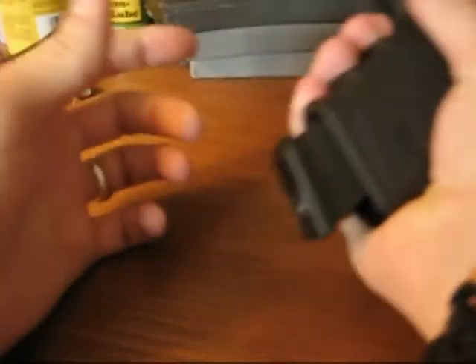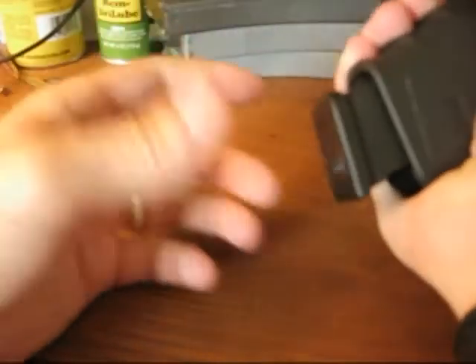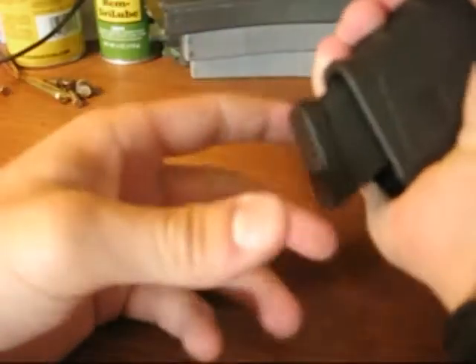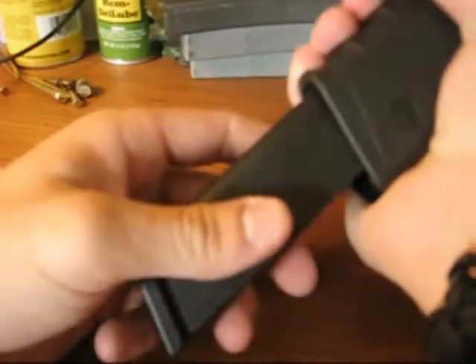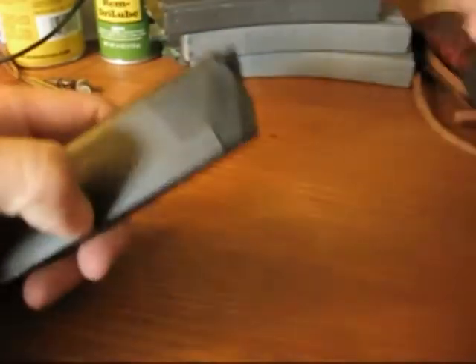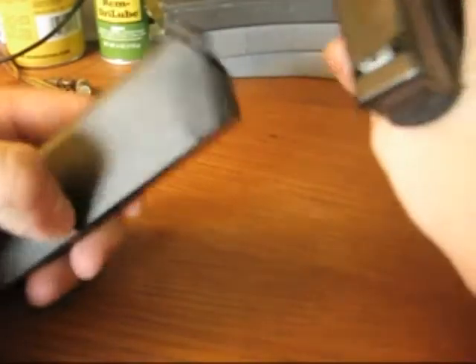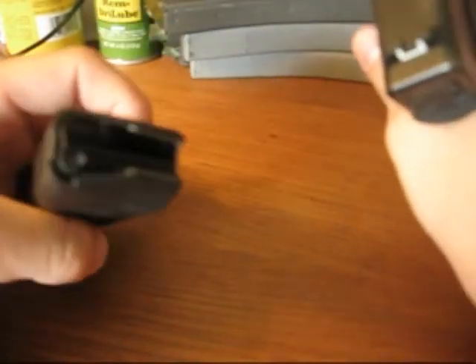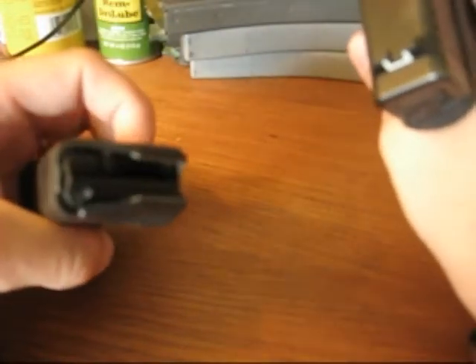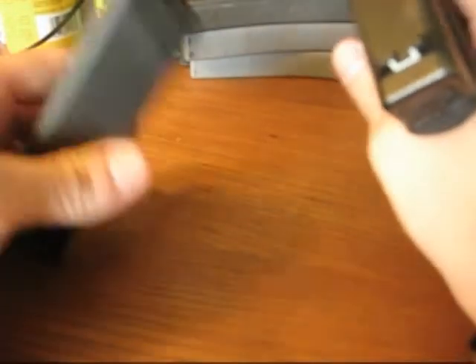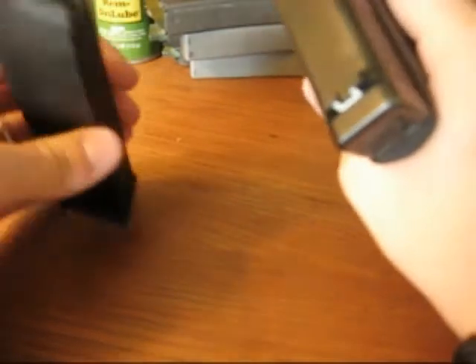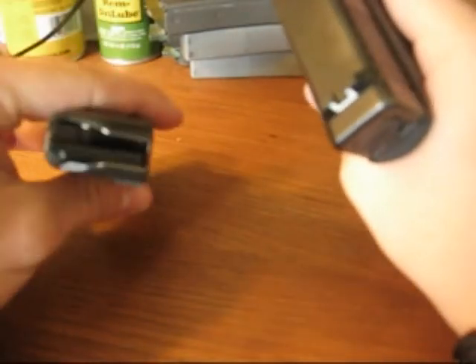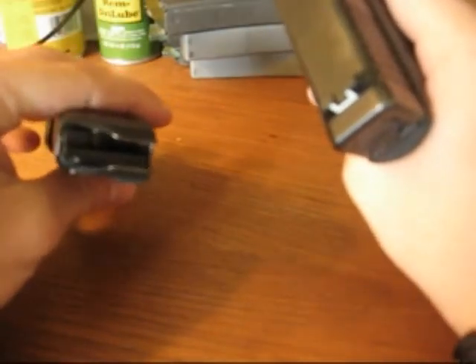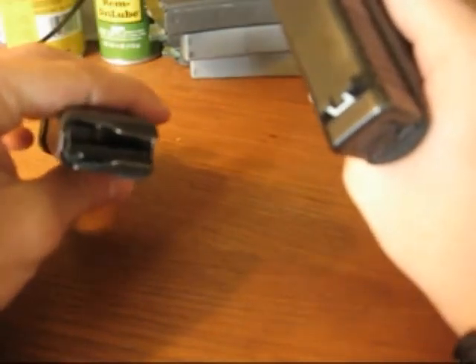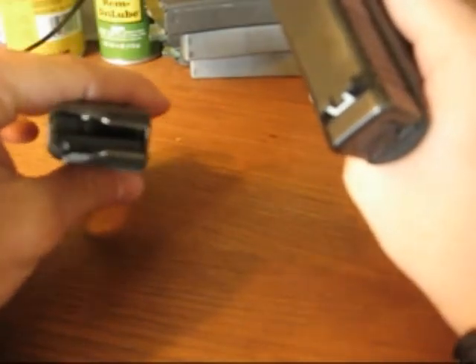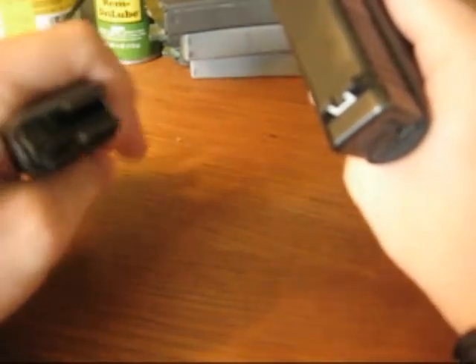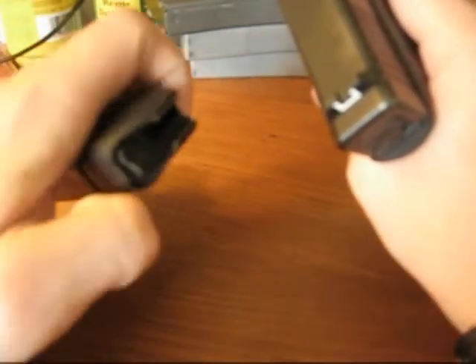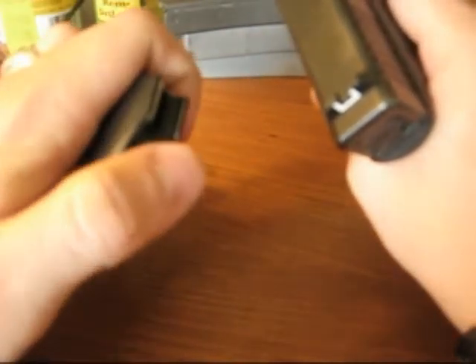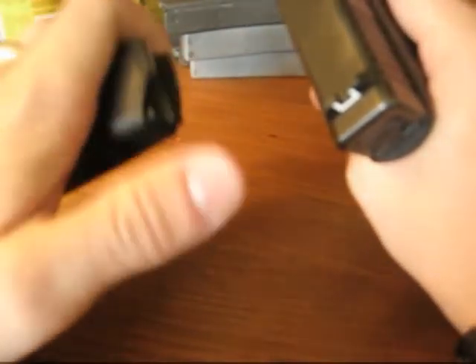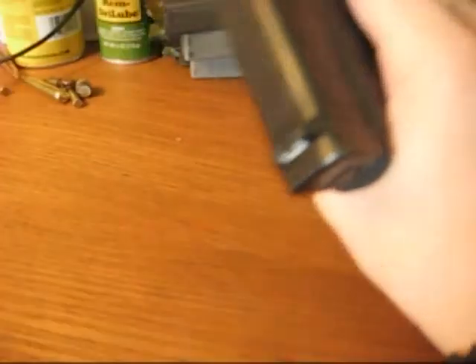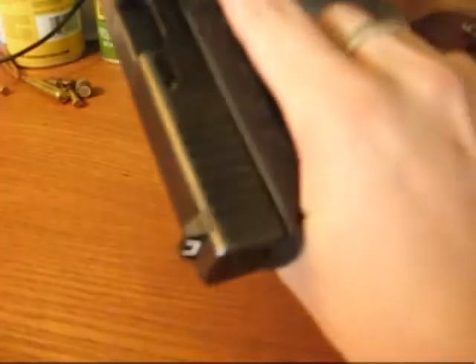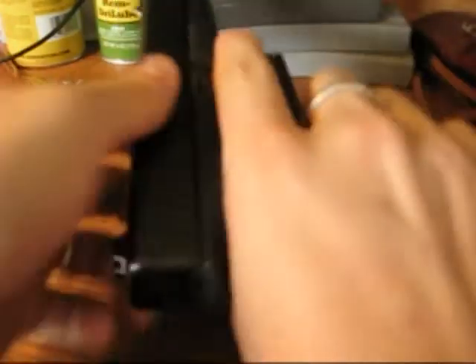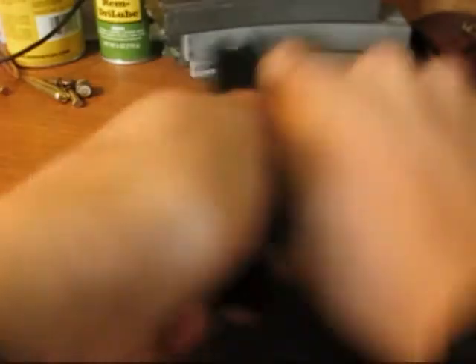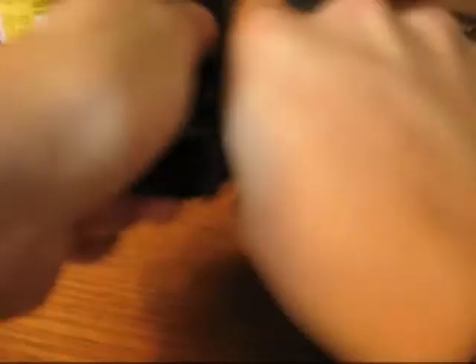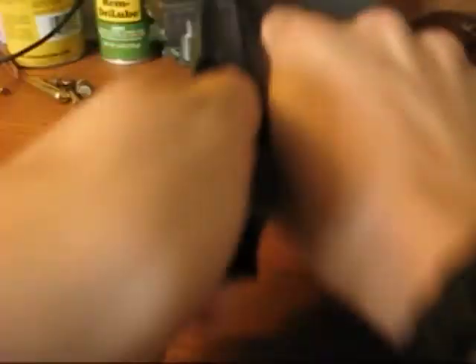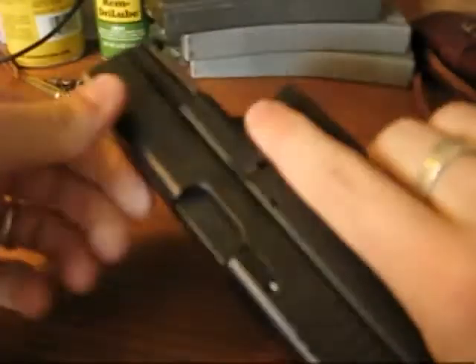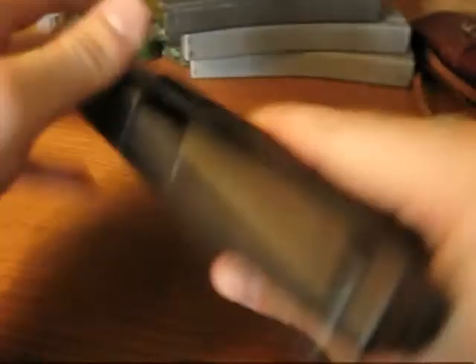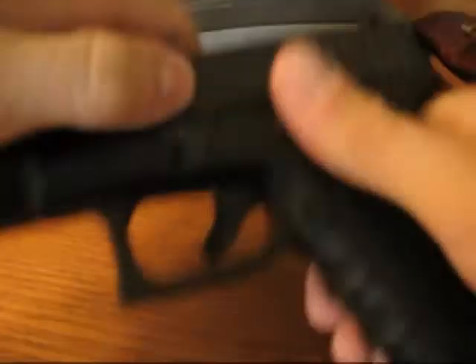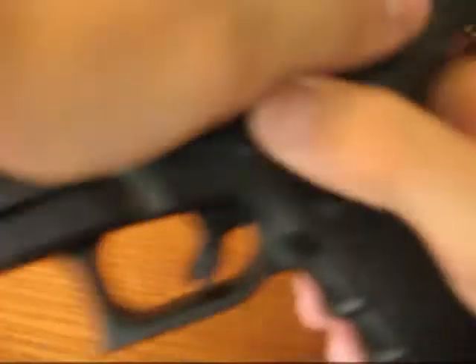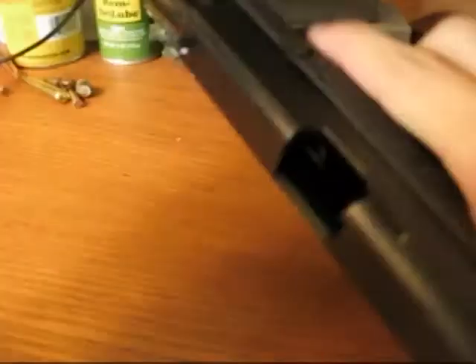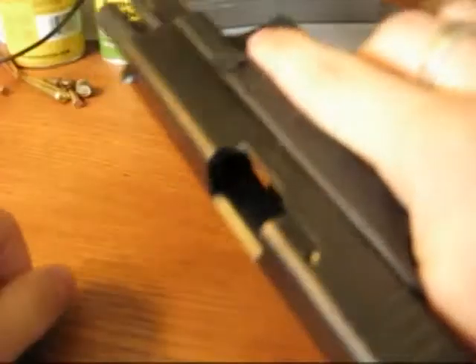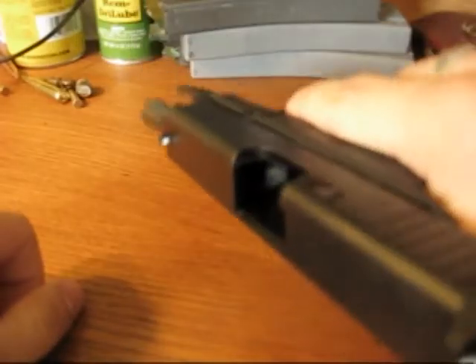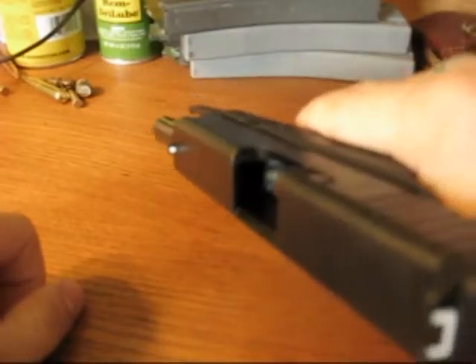I have previously safety cleared this gun, but I'm going to go ahead and do it on camera. Empty mag. Empty gun.